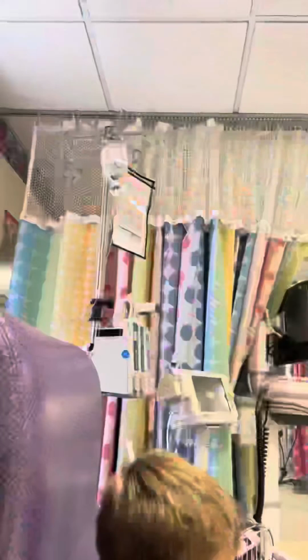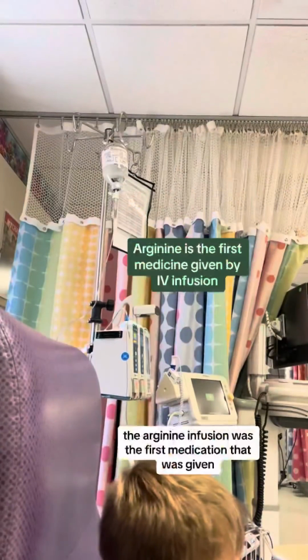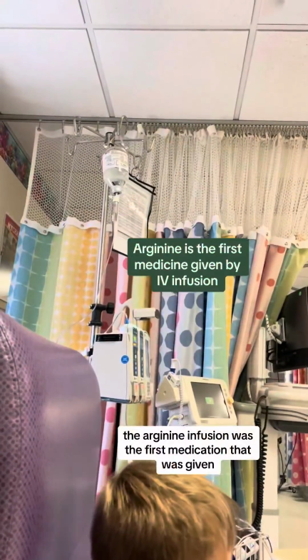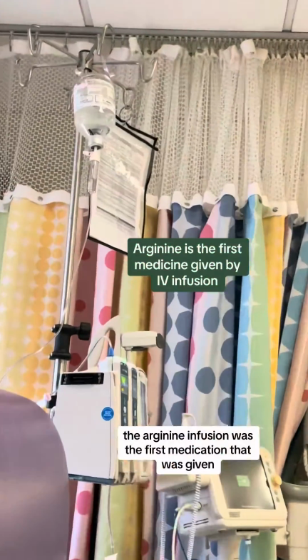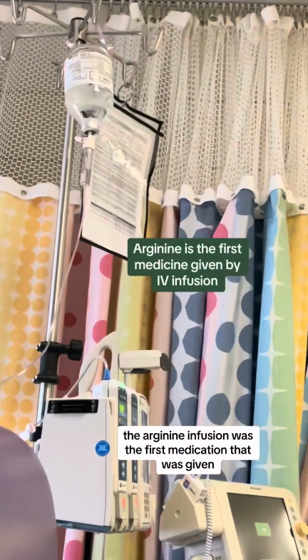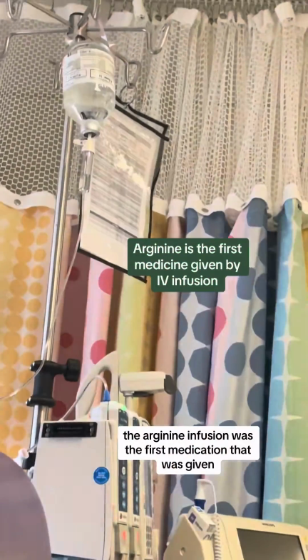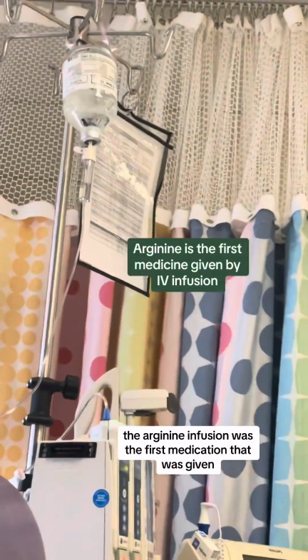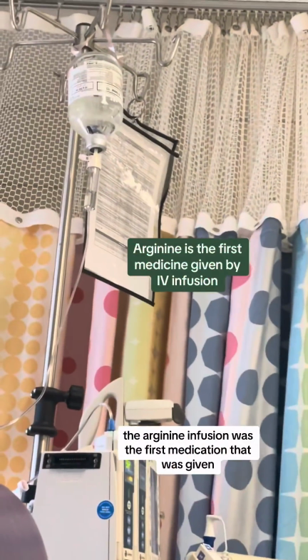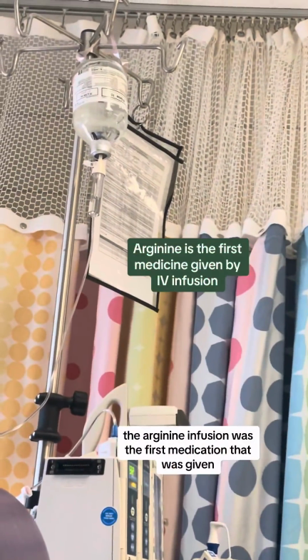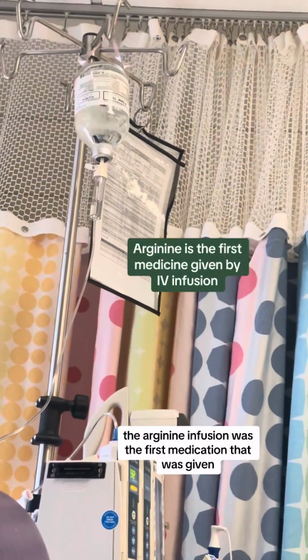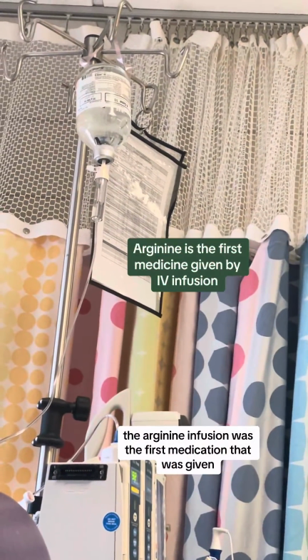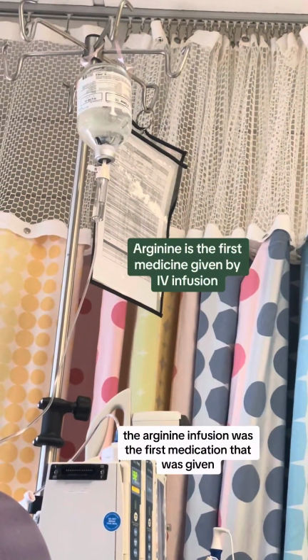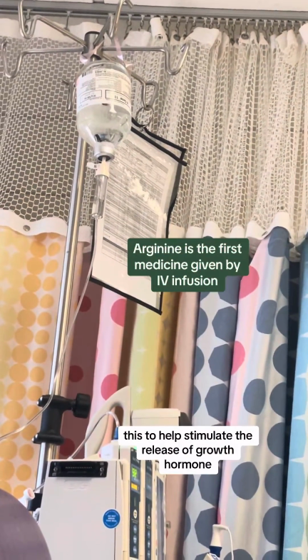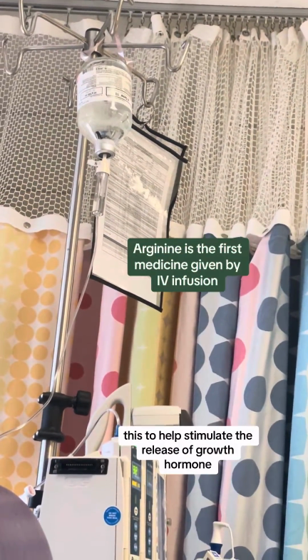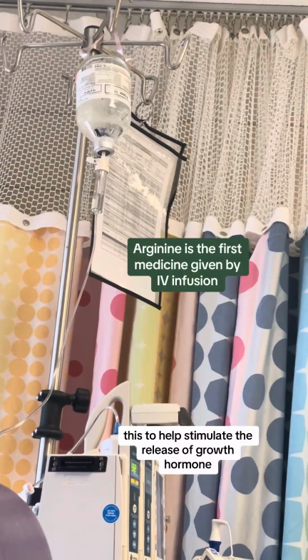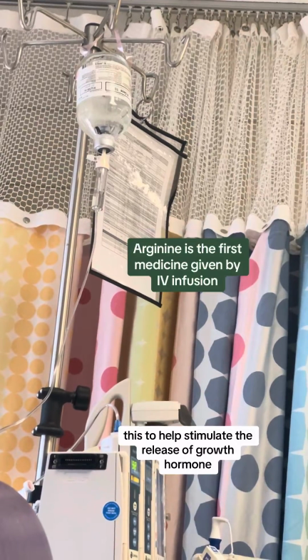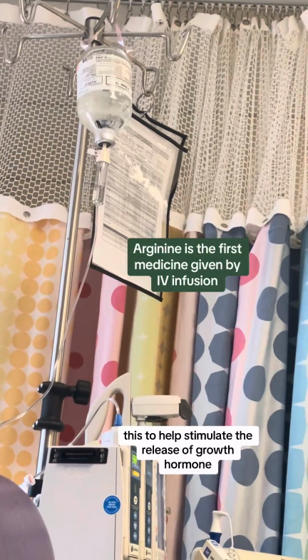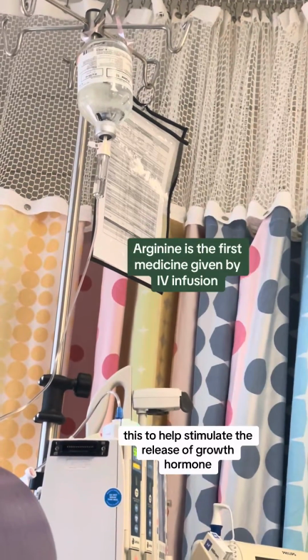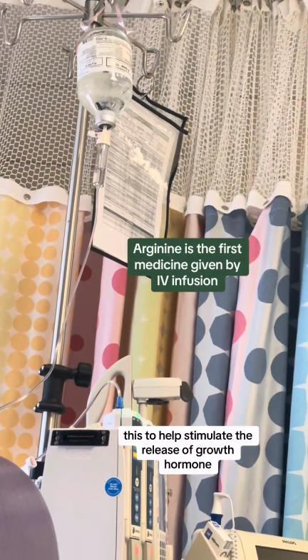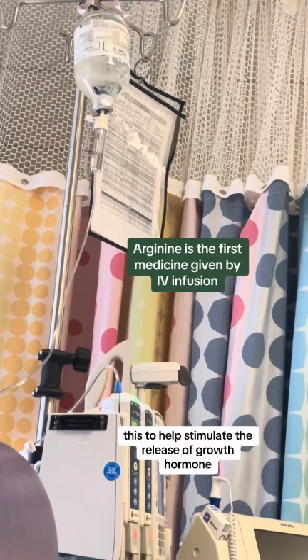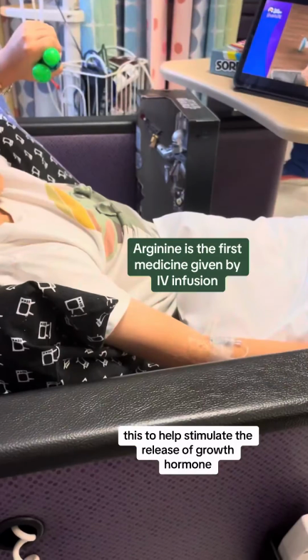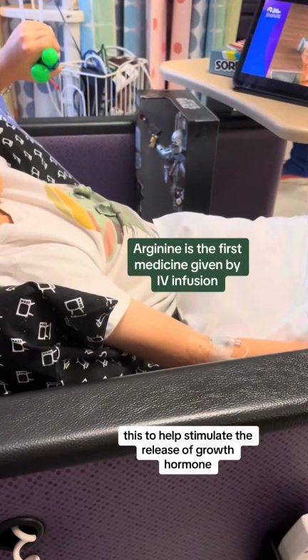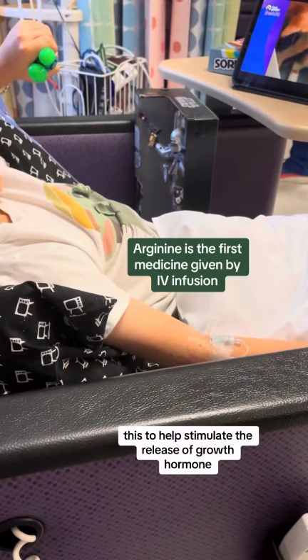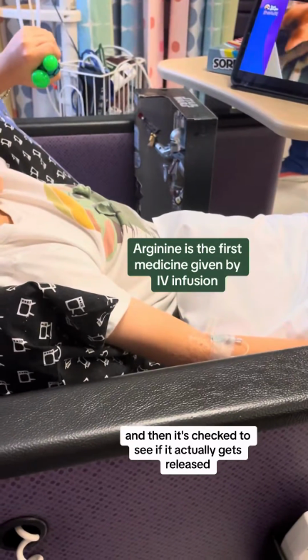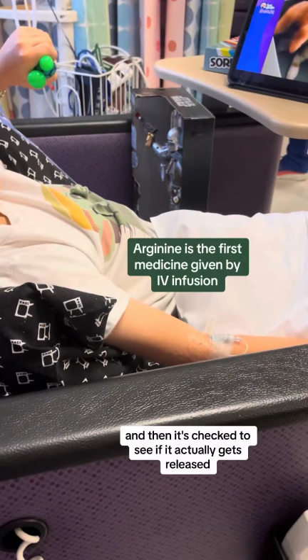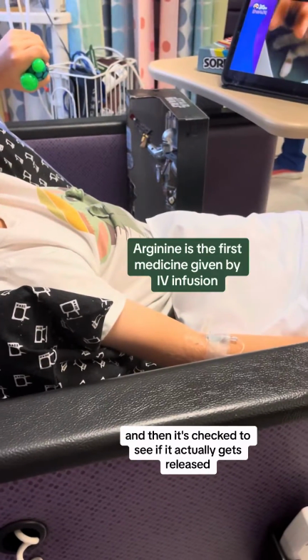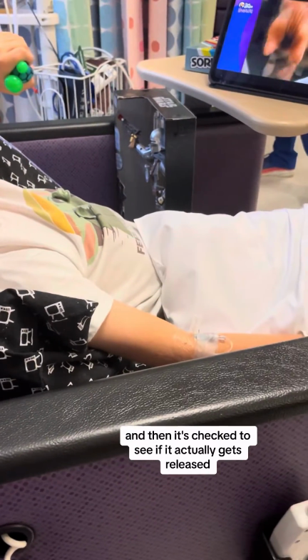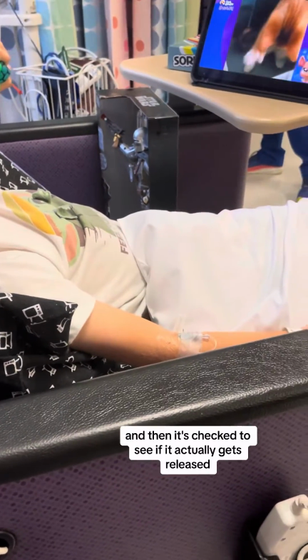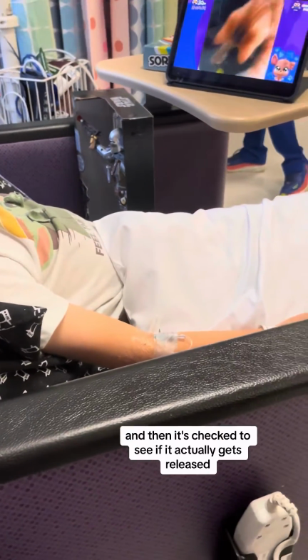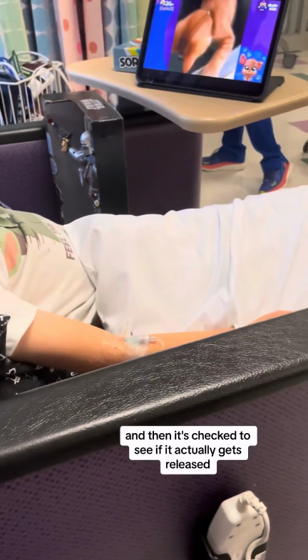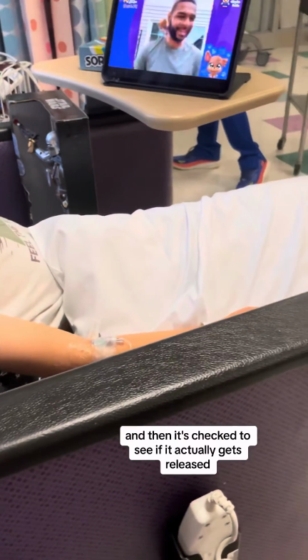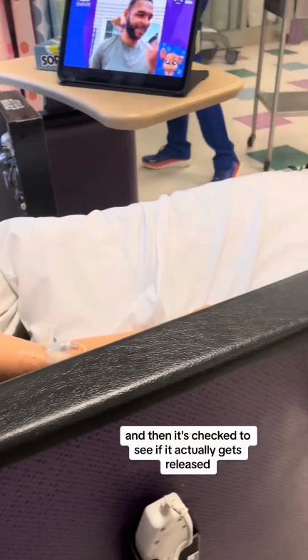The arginine infusion was the first medication that was given. This helps stimulate the release of growth hormone, and then it's checked to see if it actually gets released.